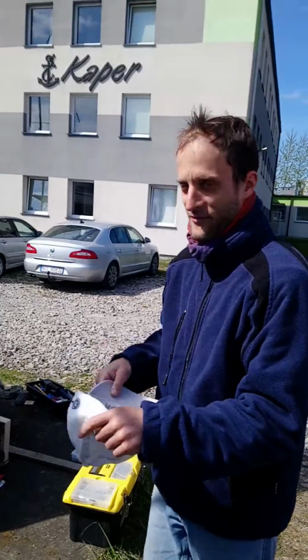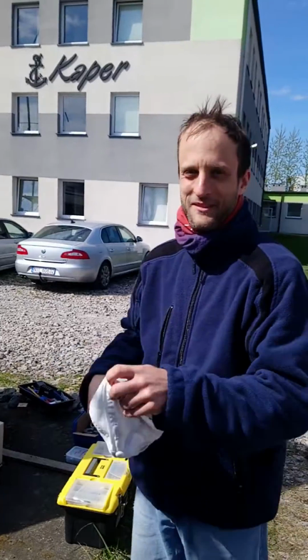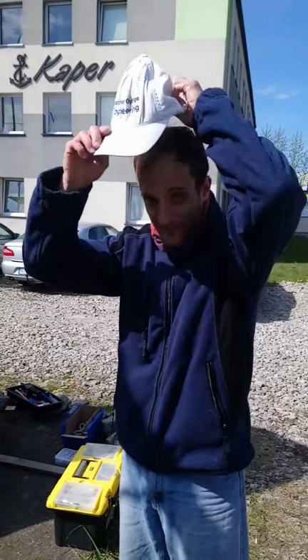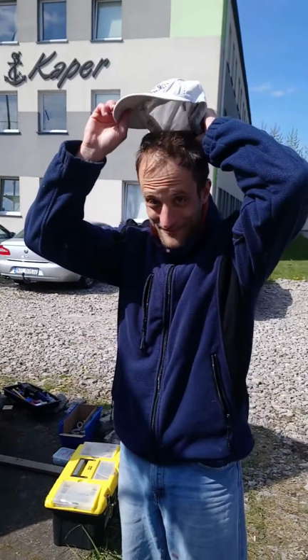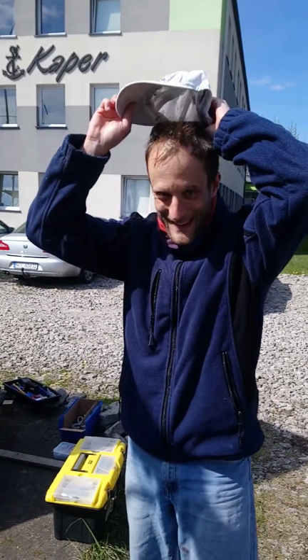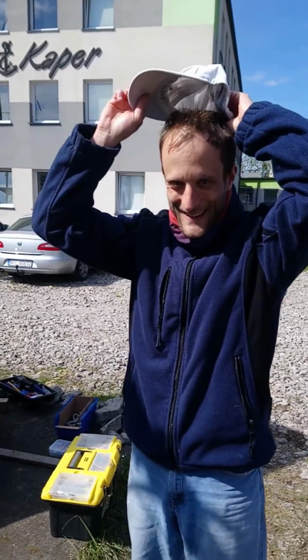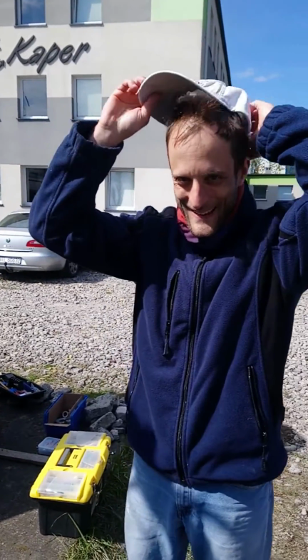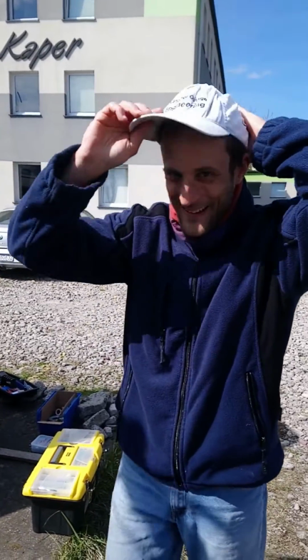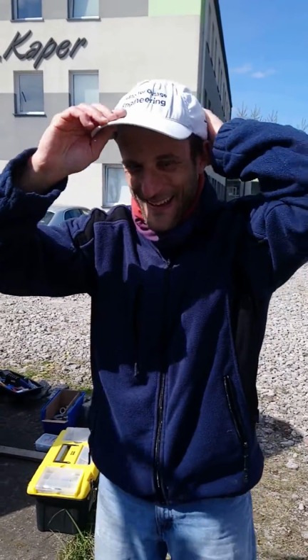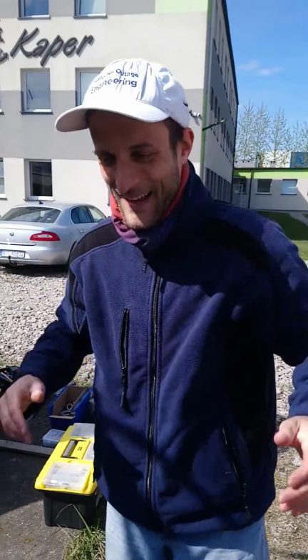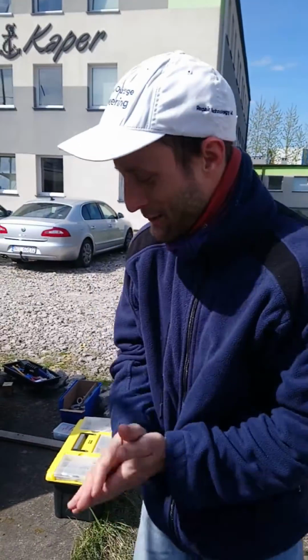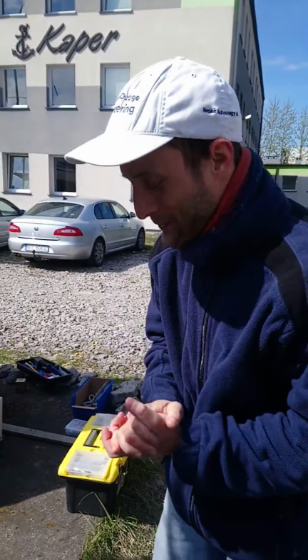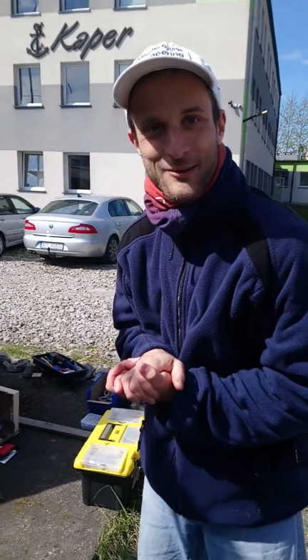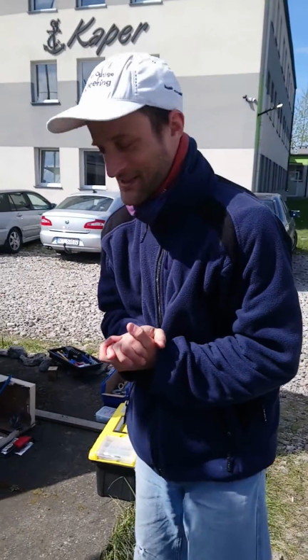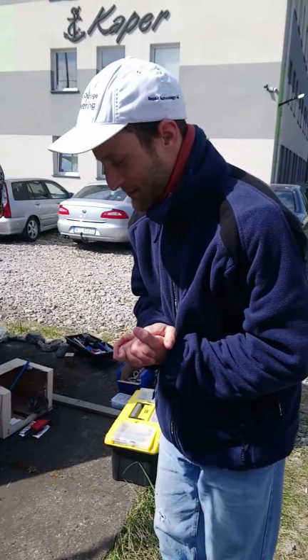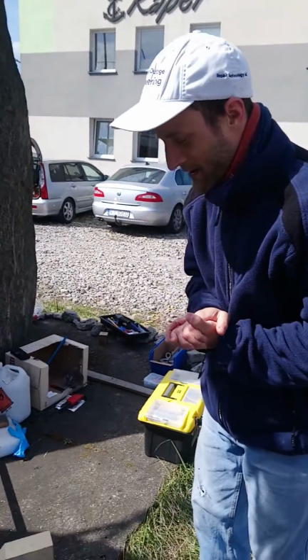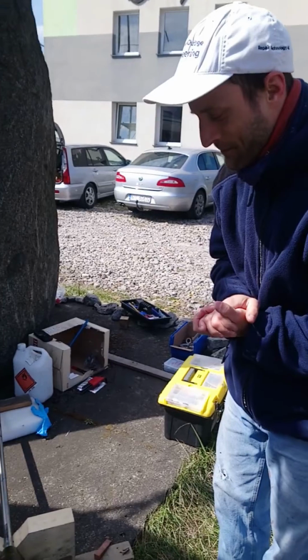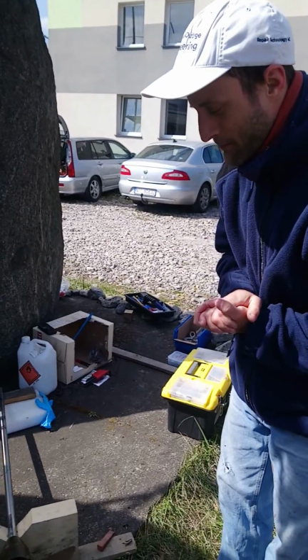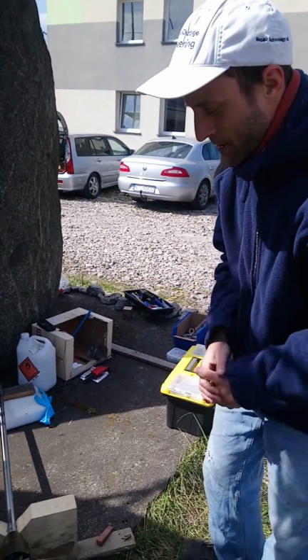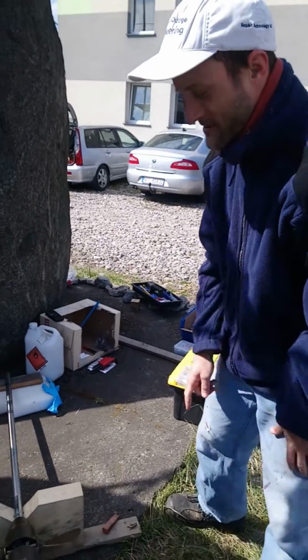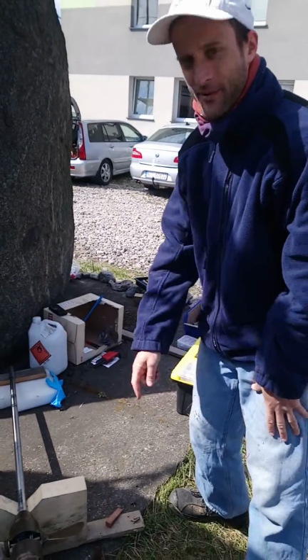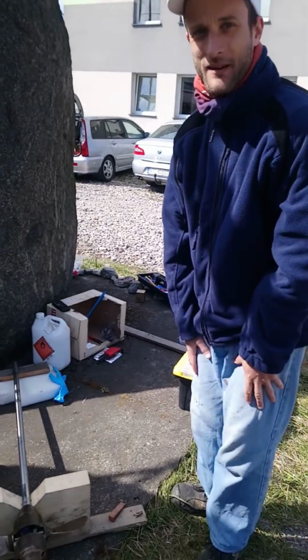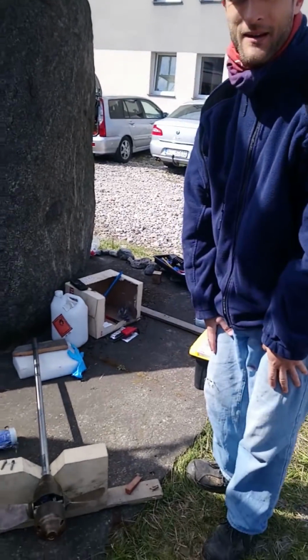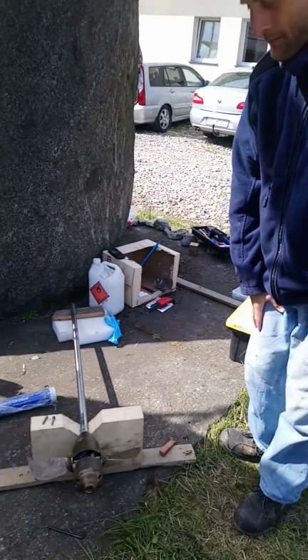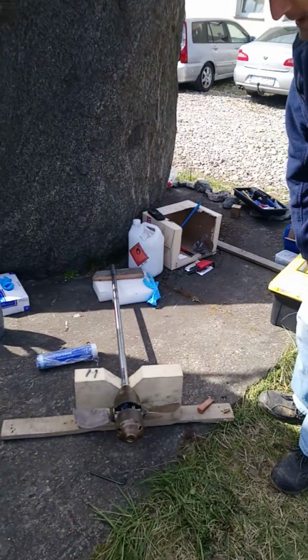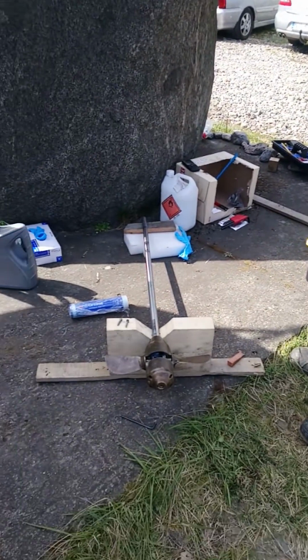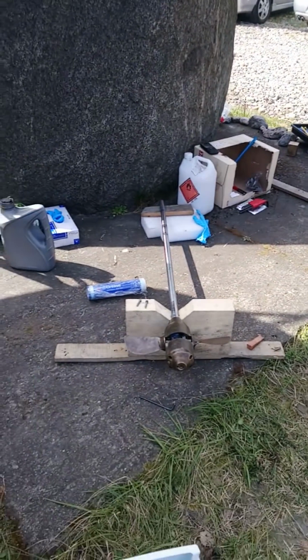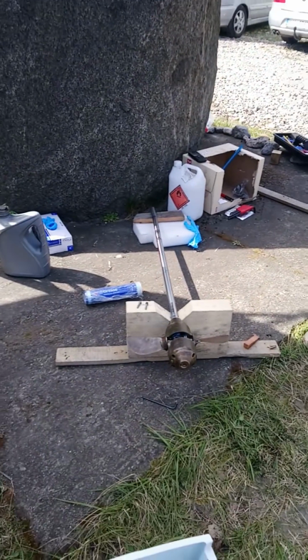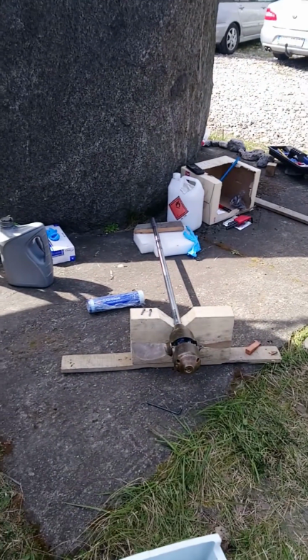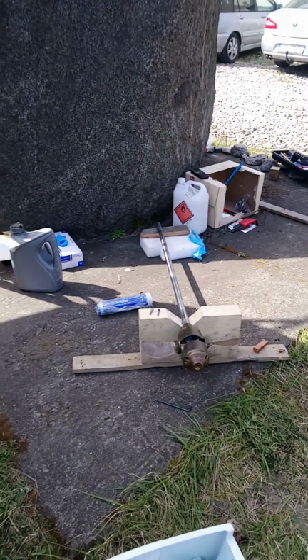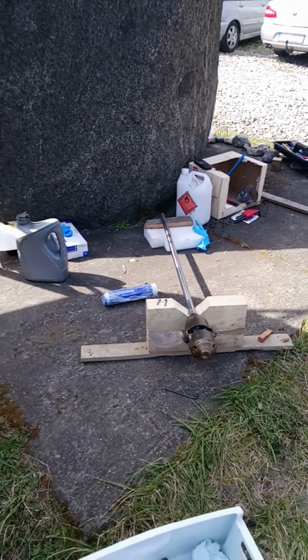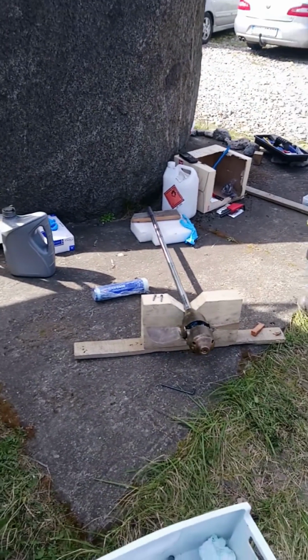Hi Michal, what would you like to tell us about today? Hello, I would like to present you my way to assemble the propeller of the CAMMR combi system.